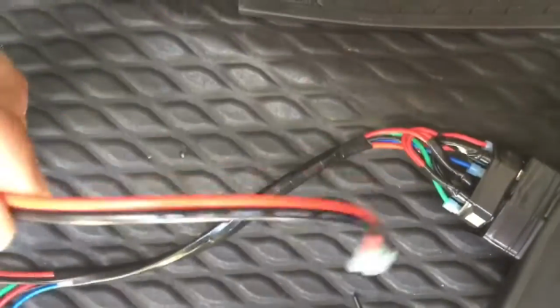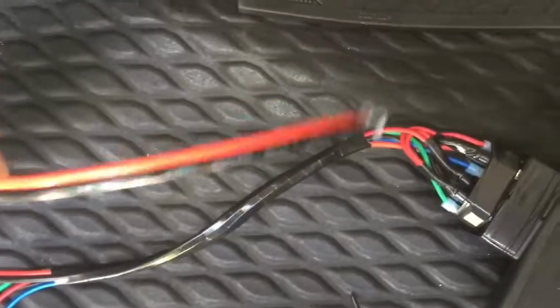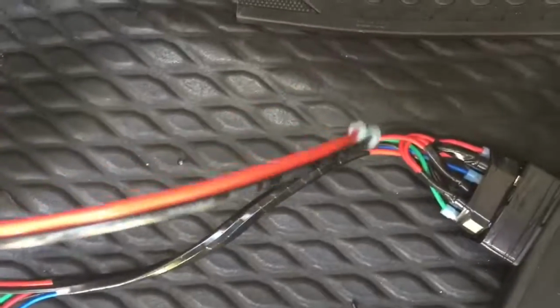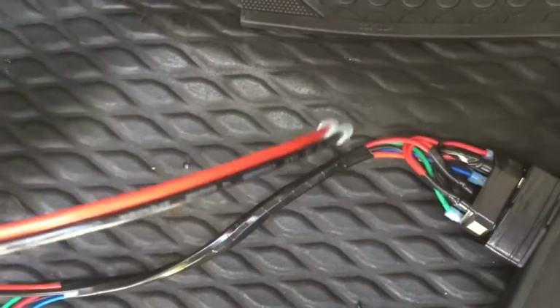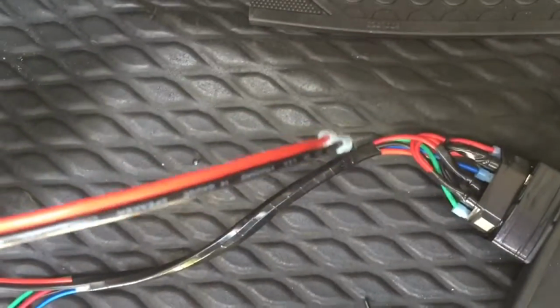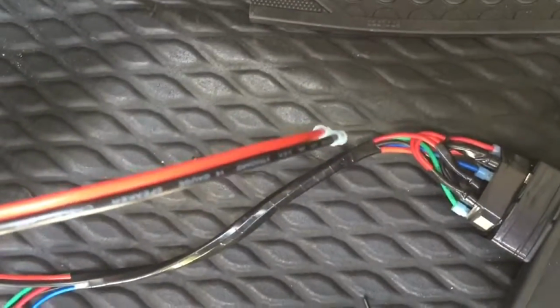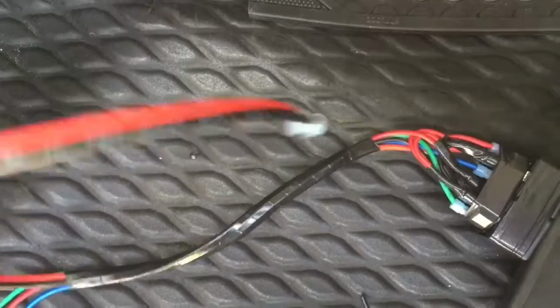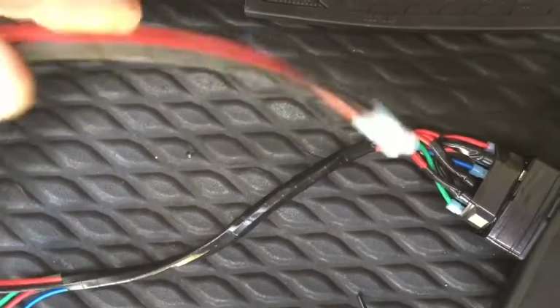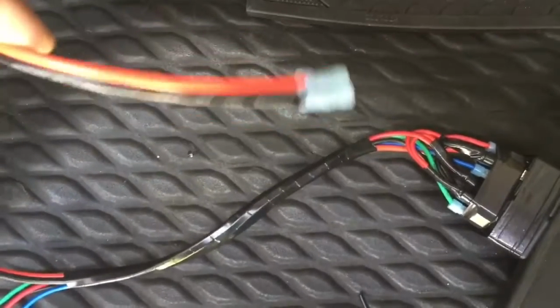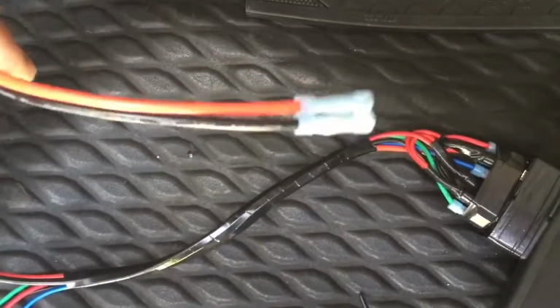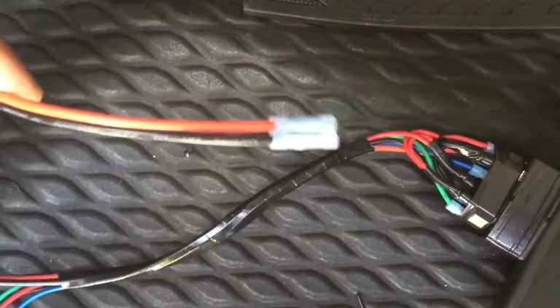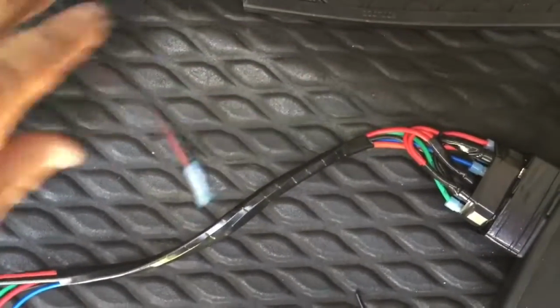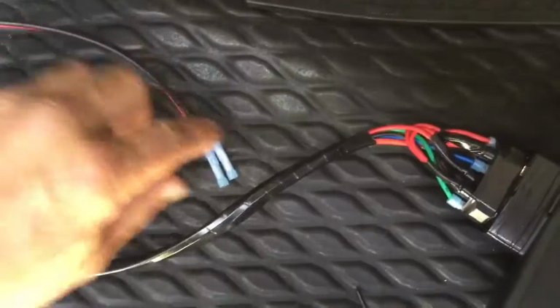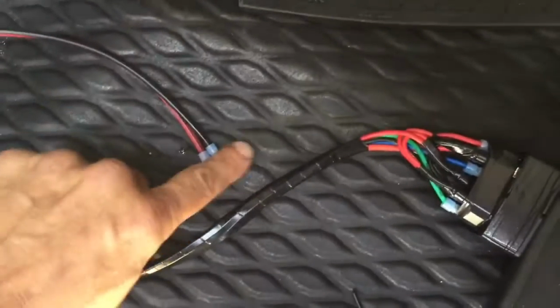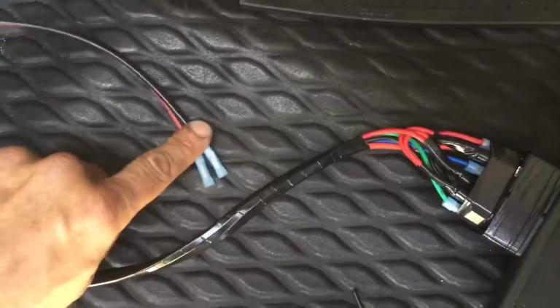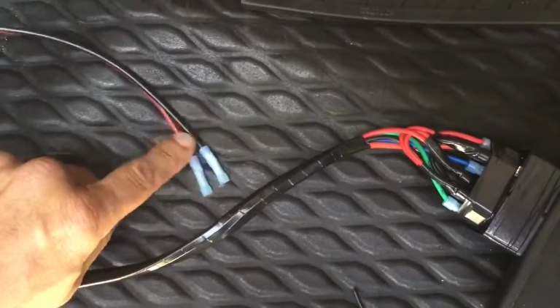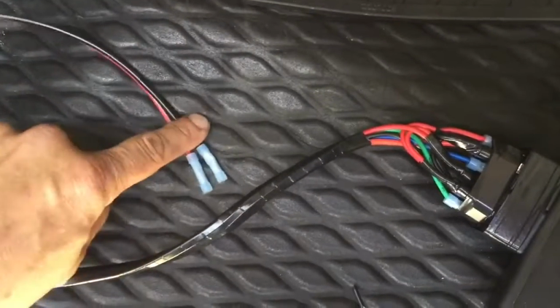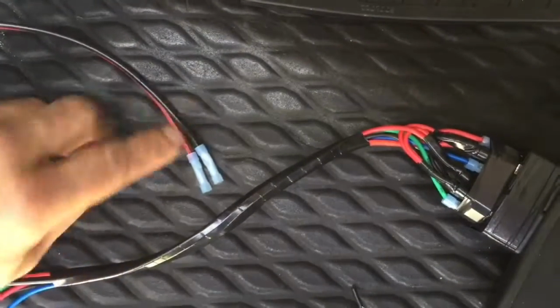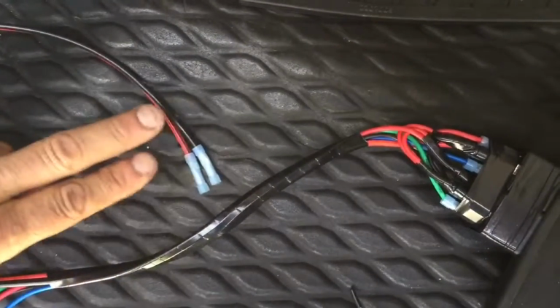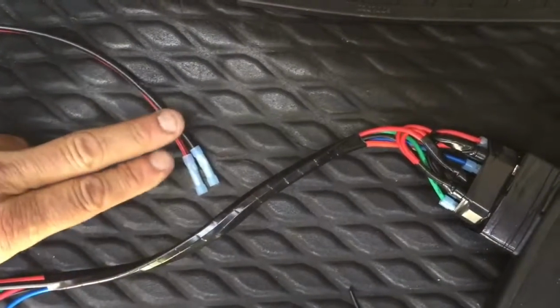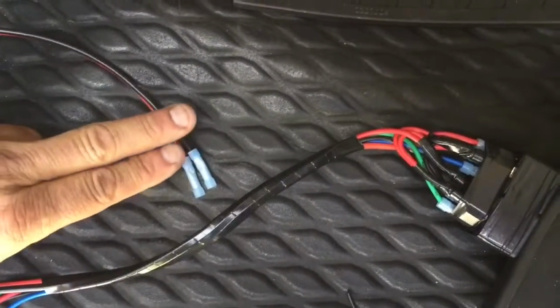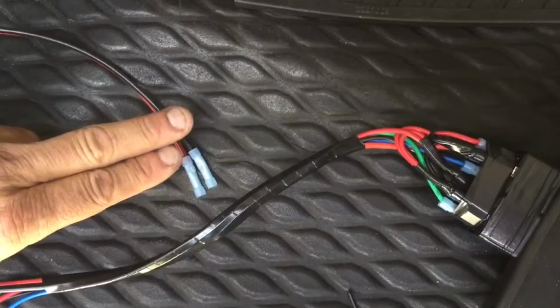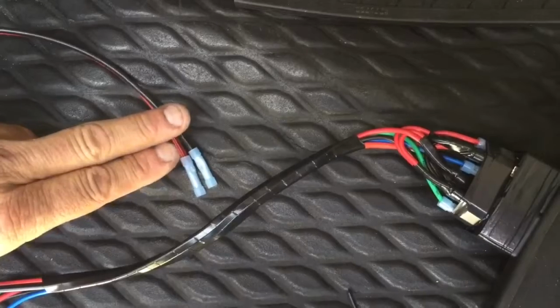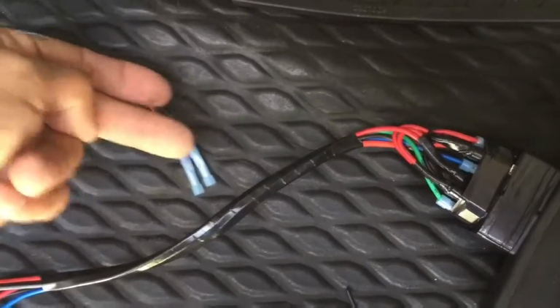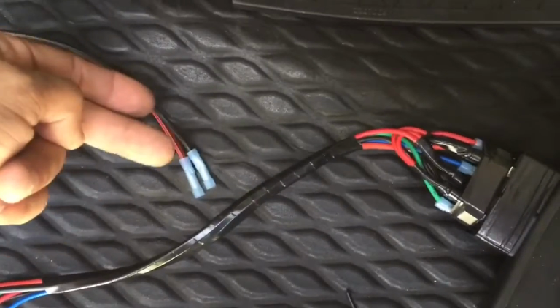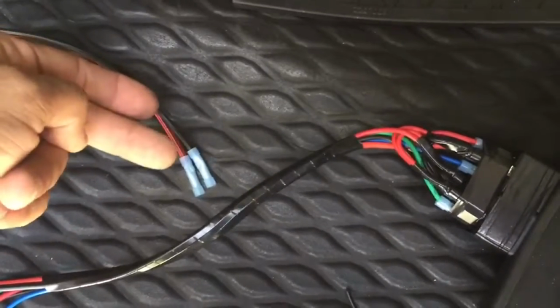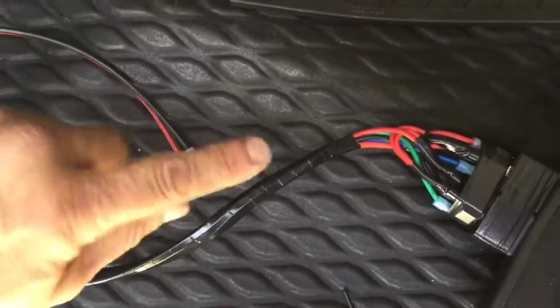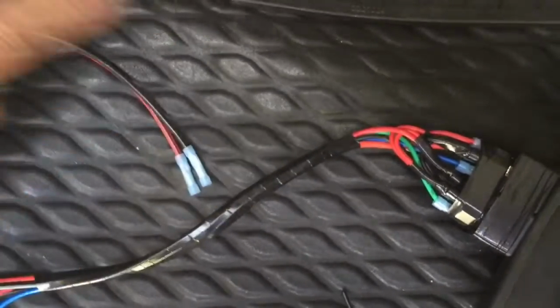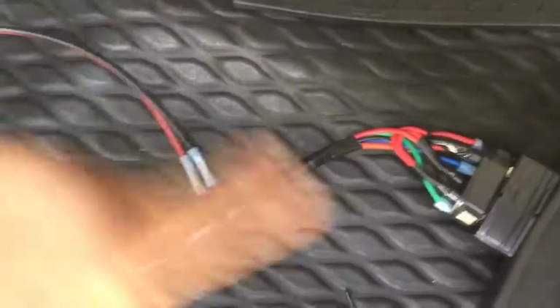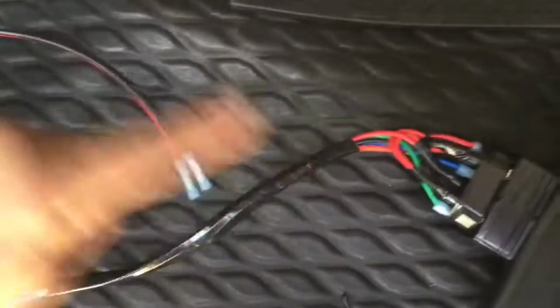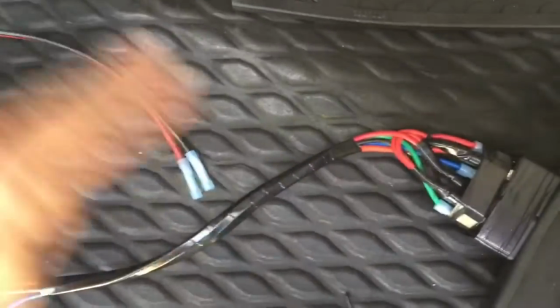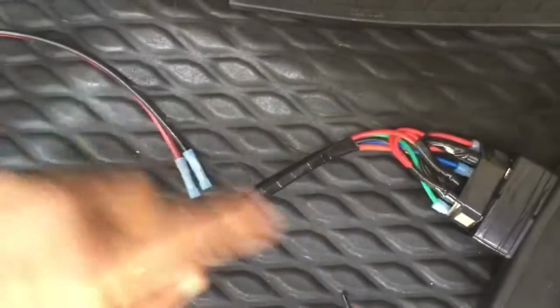This goes to the motors on the actuators and is reverse polarity. In other words, it has power and ground, then to lock, and when it unlocks it just reverses — that's how the actuator goes back and forth.